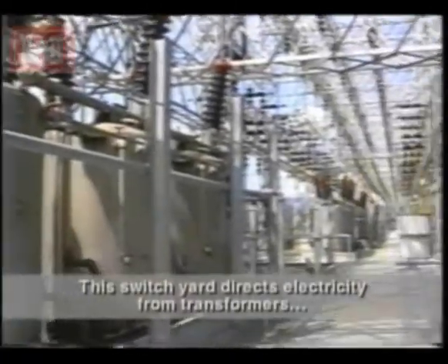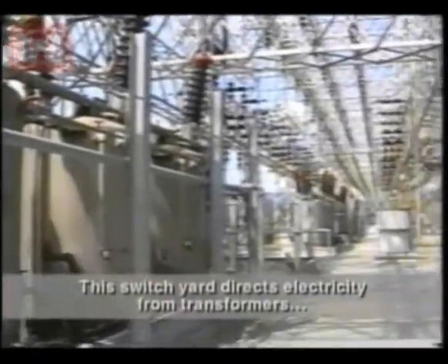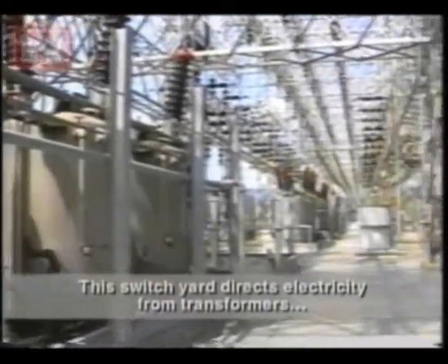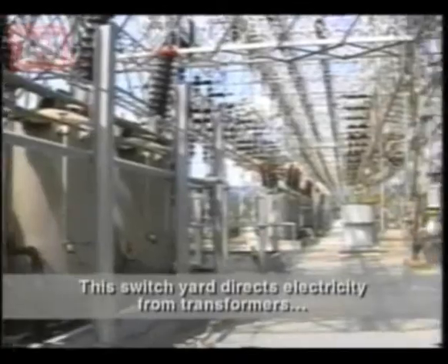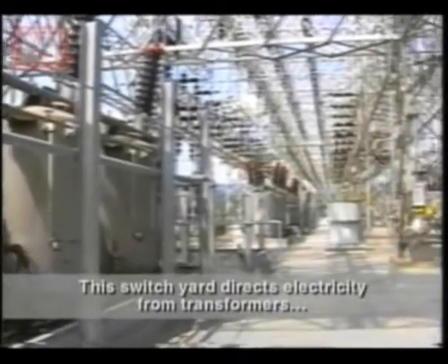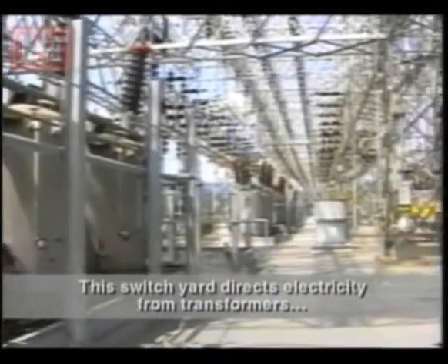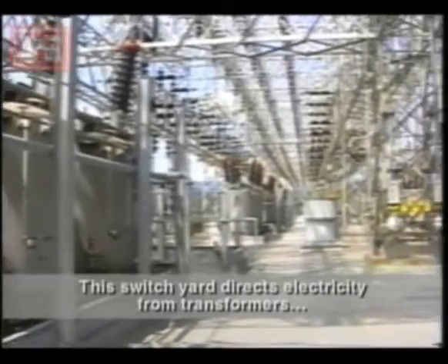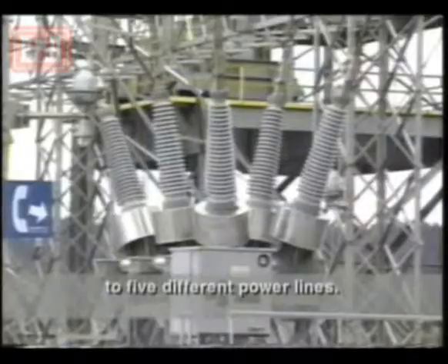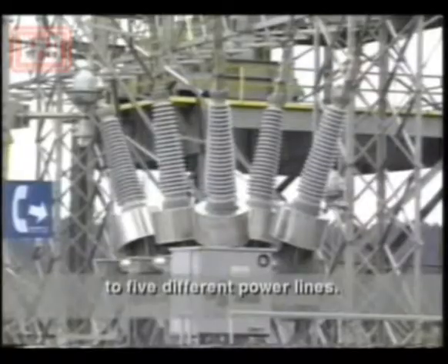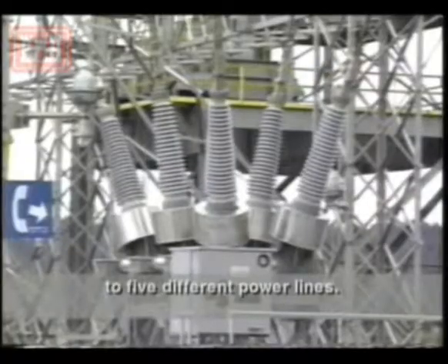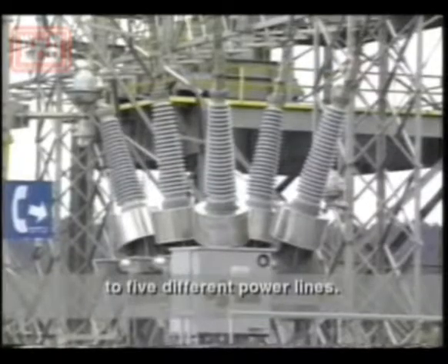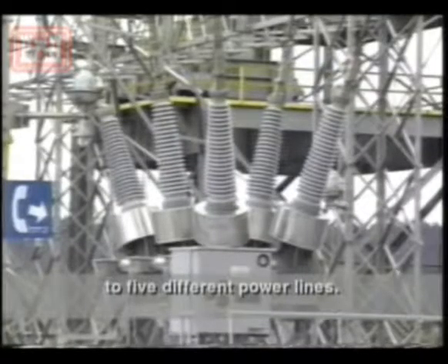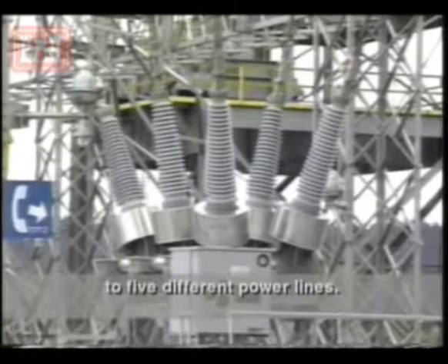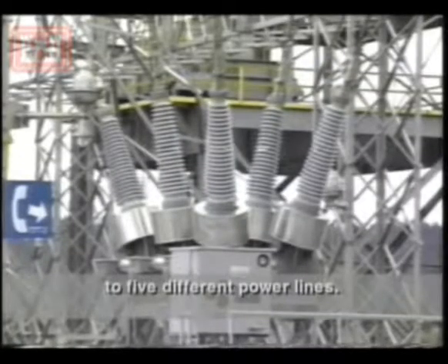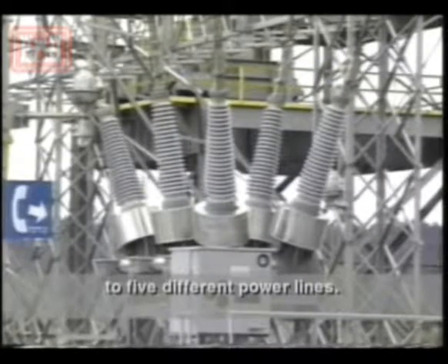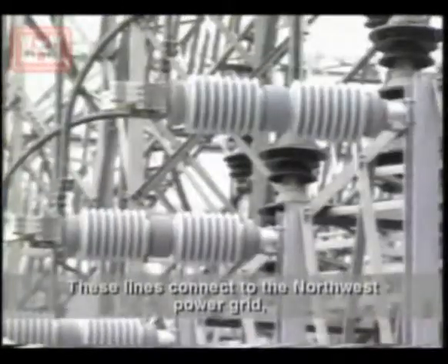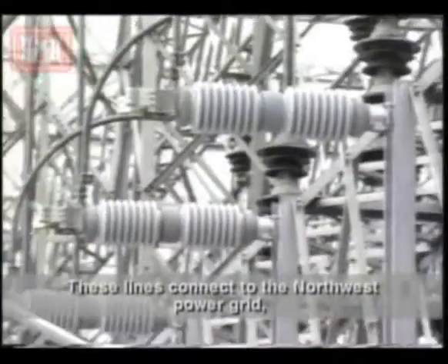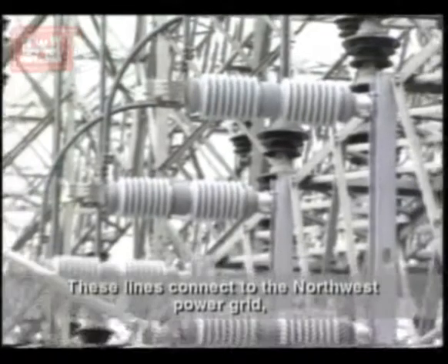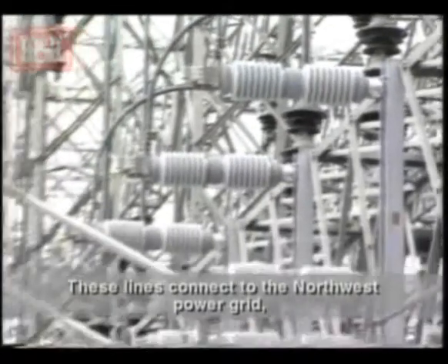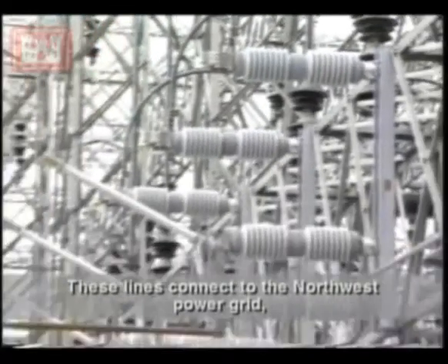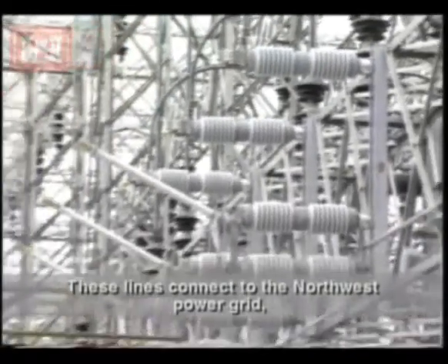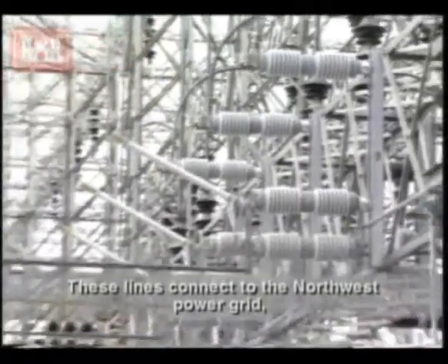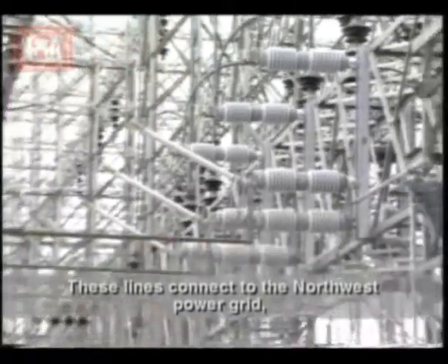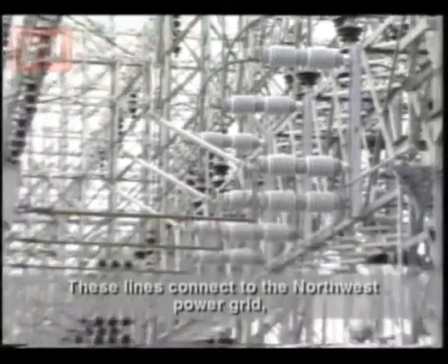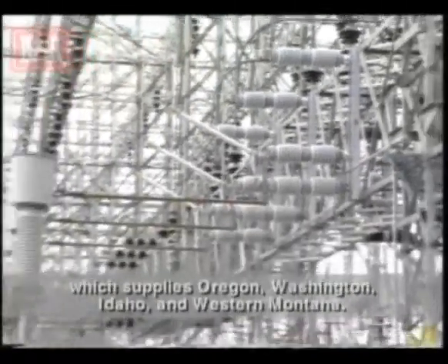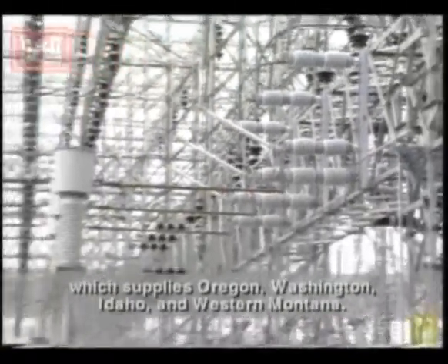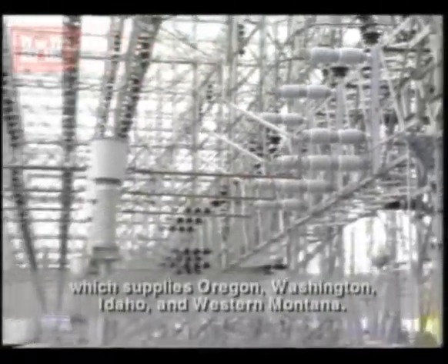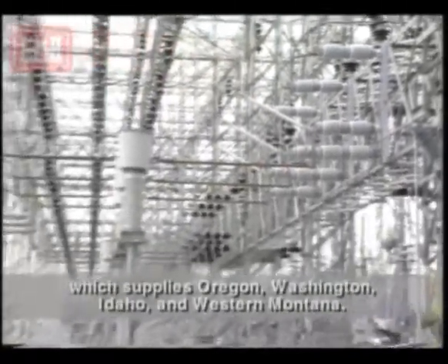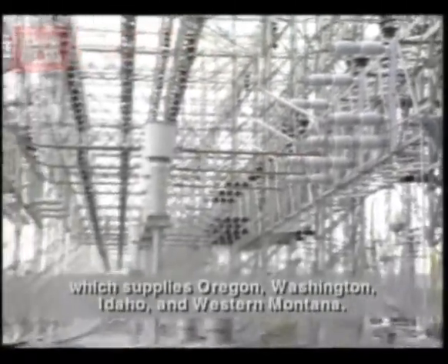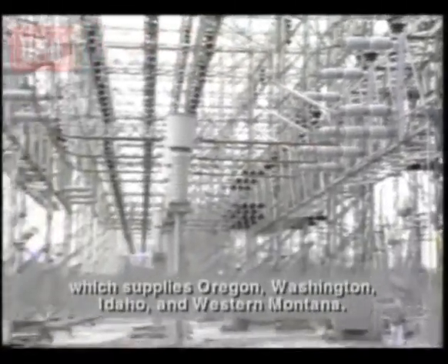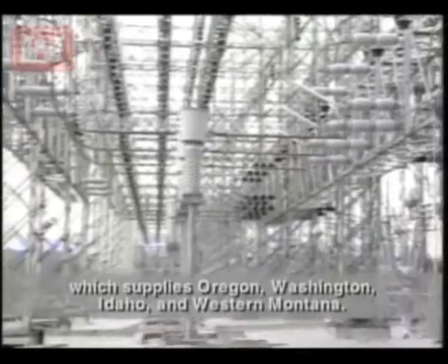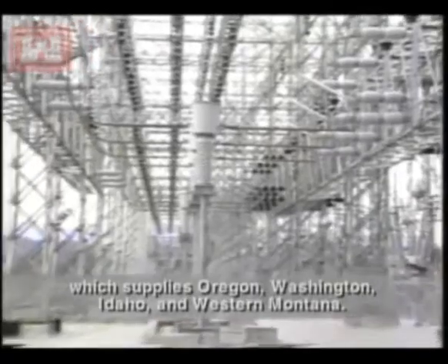This switch yard directs electricity from transformers to five different power lines. These lines connect to the Northwest power grid, which supplies Oregon, Washington, Idaho, and Western Montana.